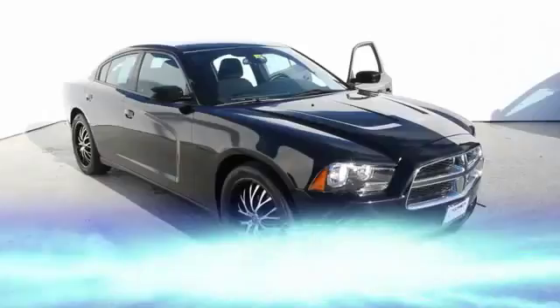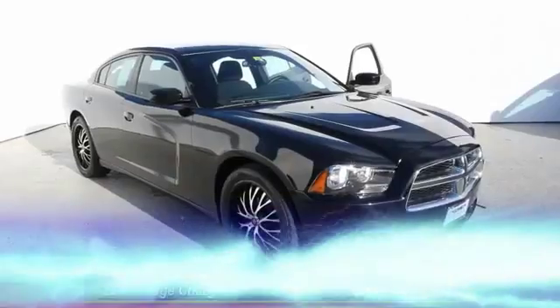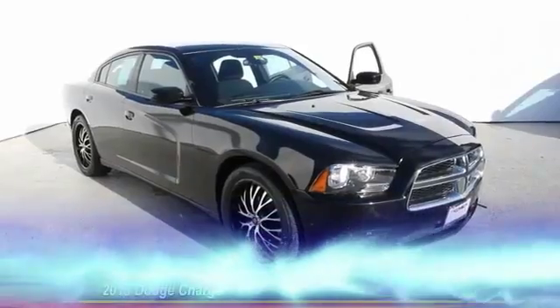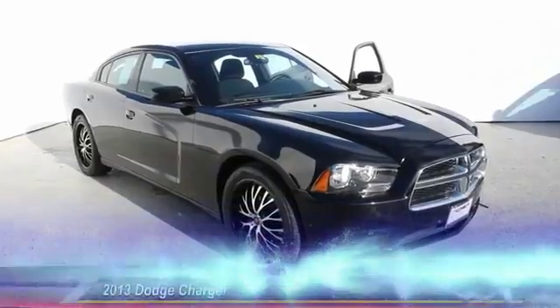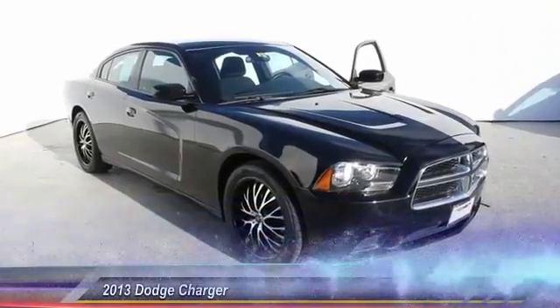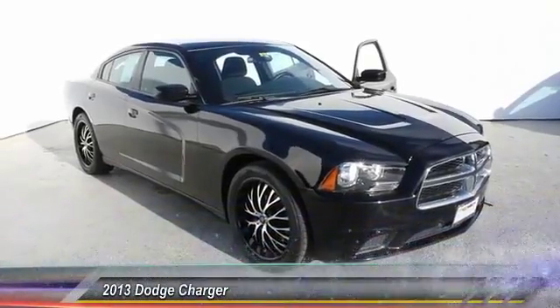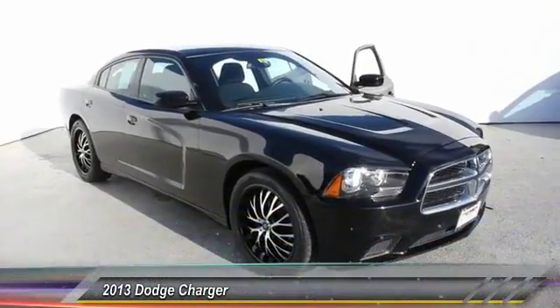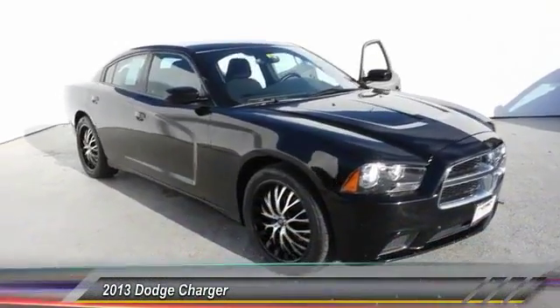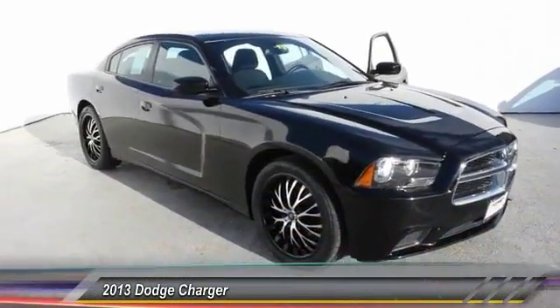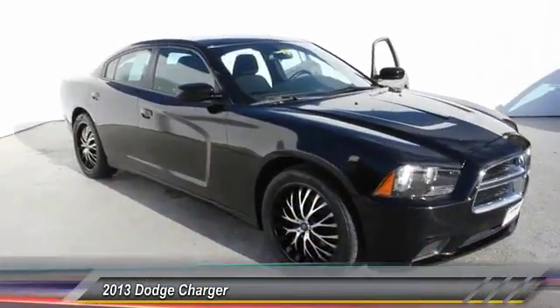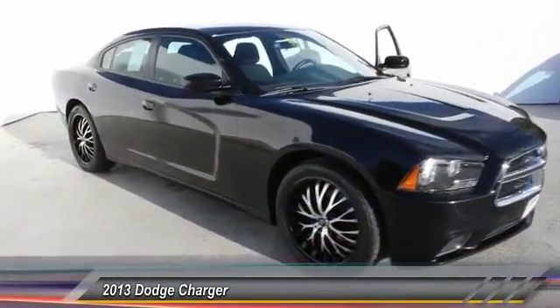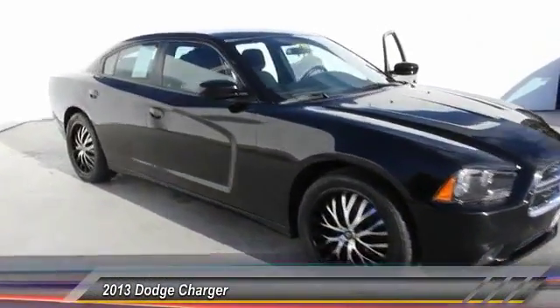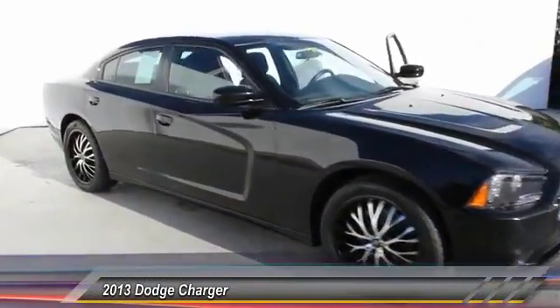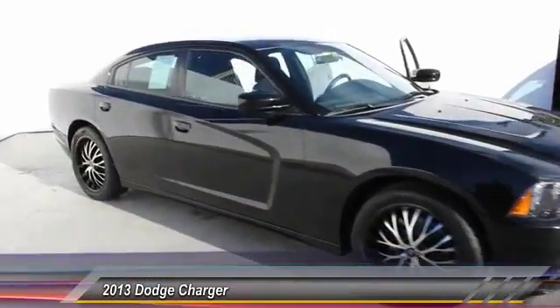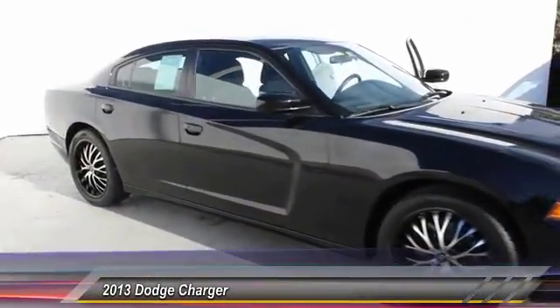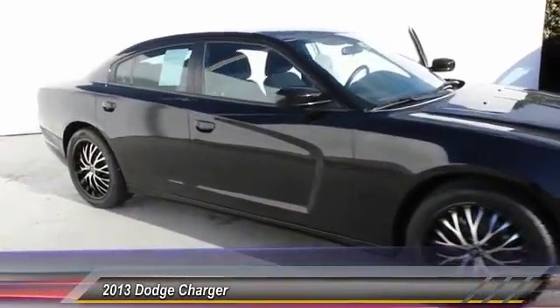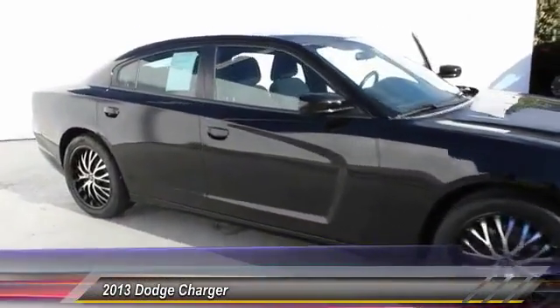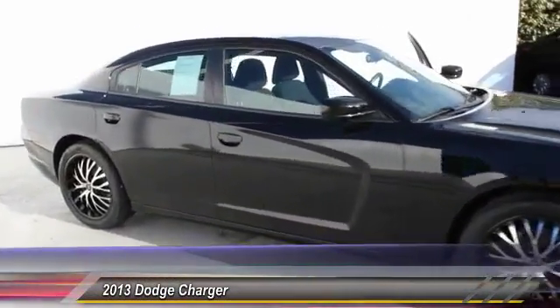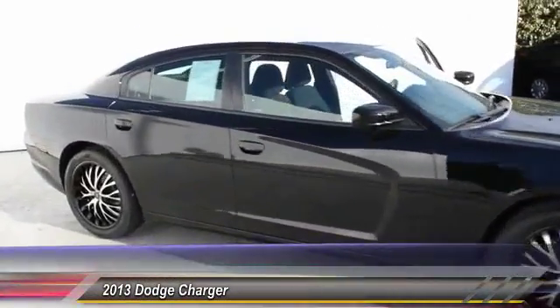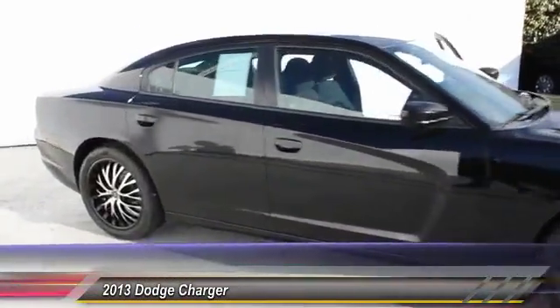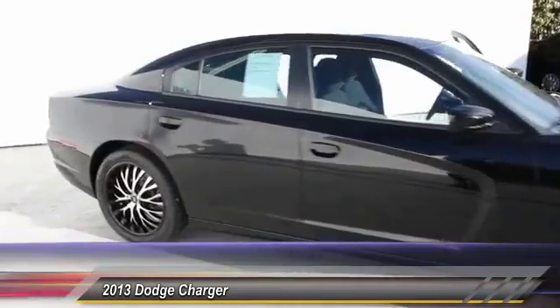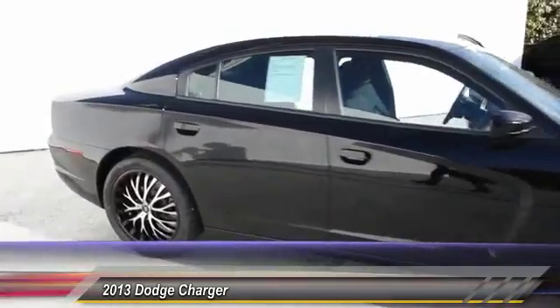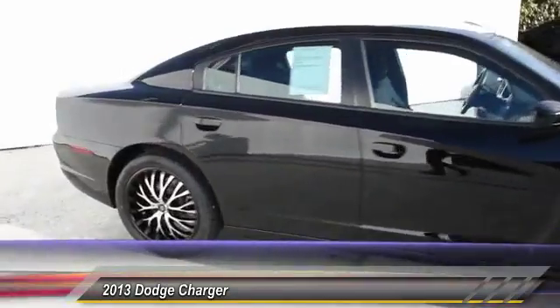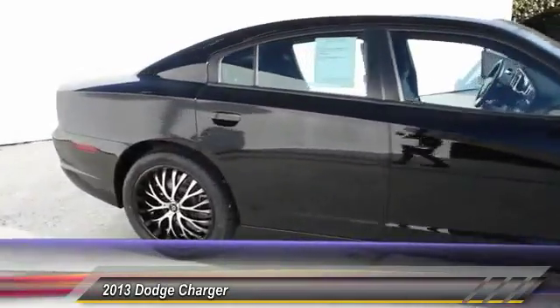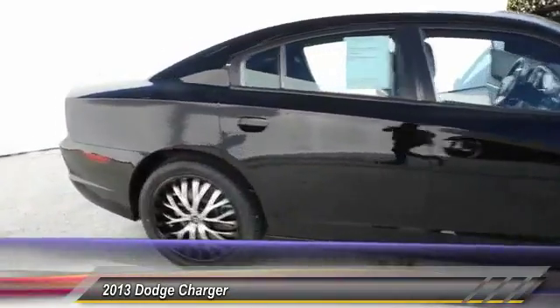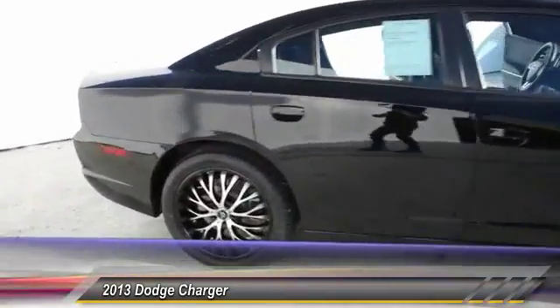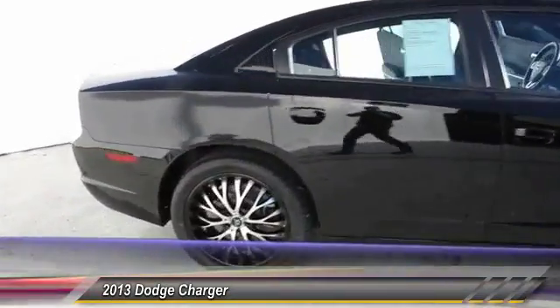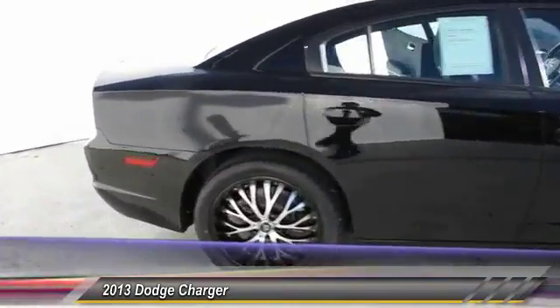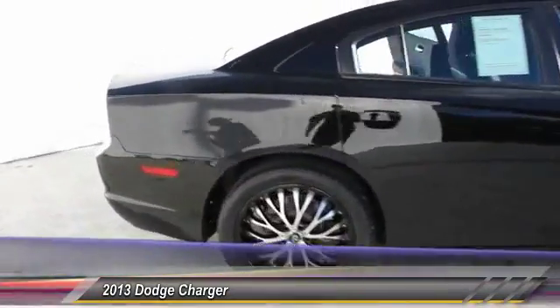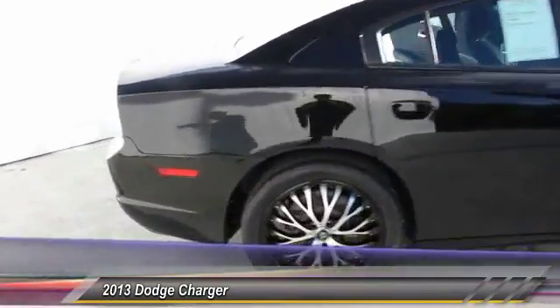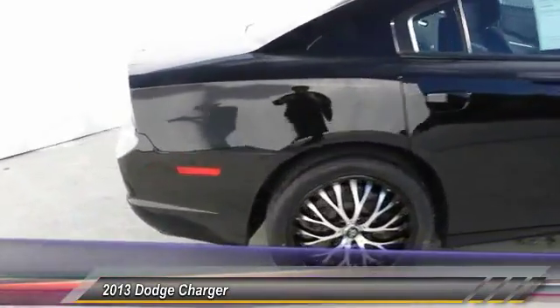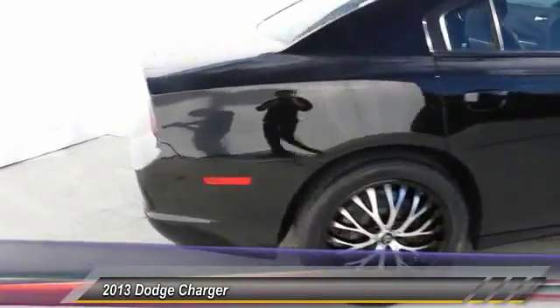The 2013 Dodge Charger. Inject some versatility, comfort, and sophistication into your muscle.